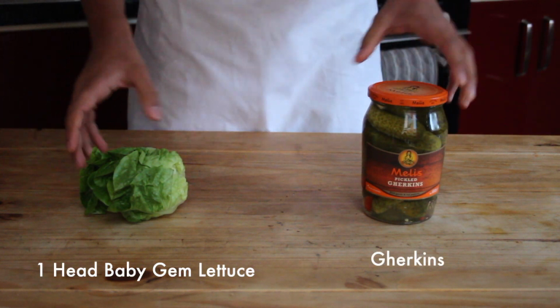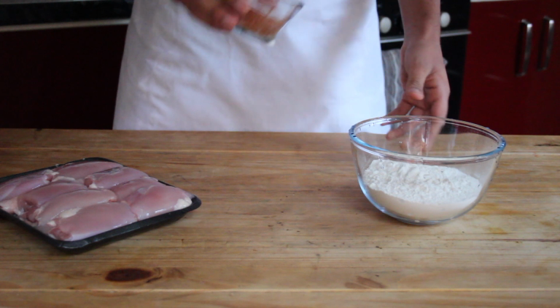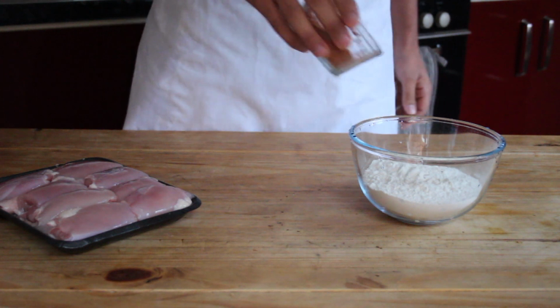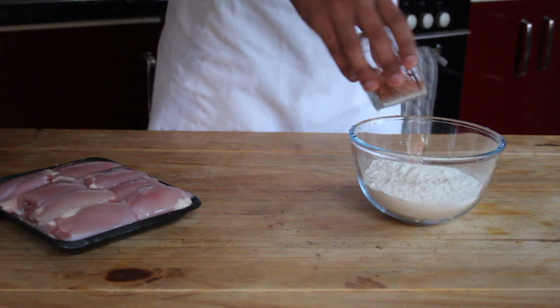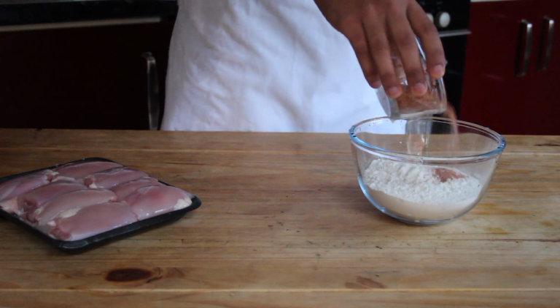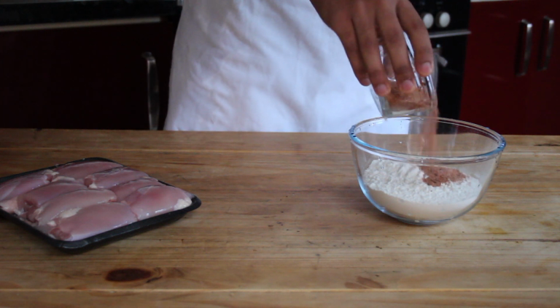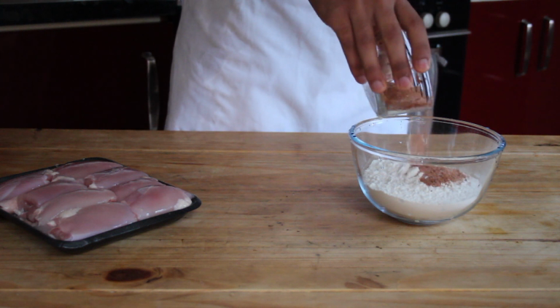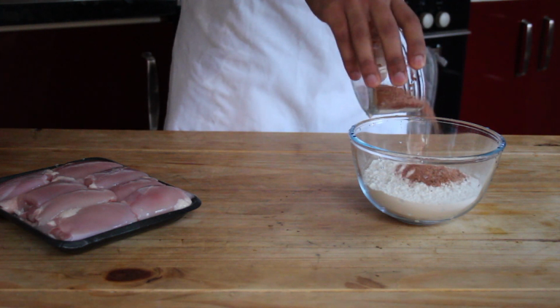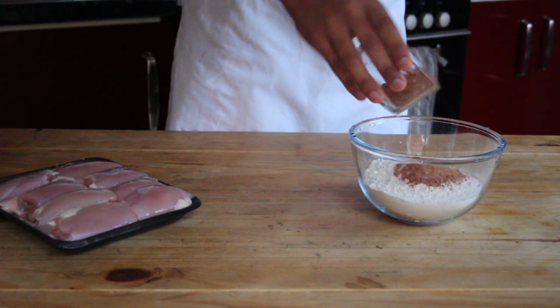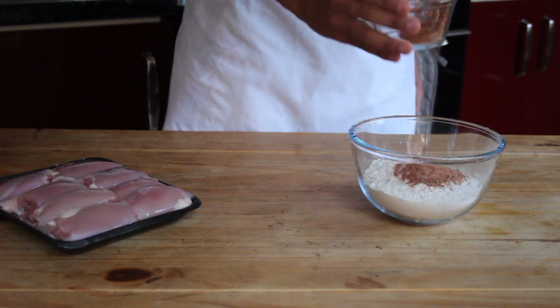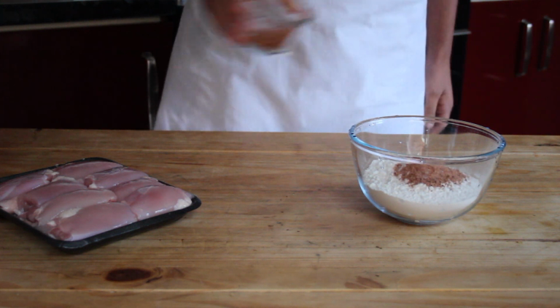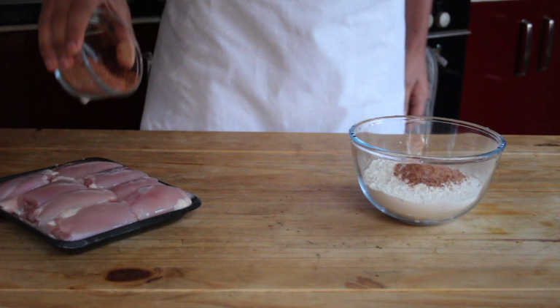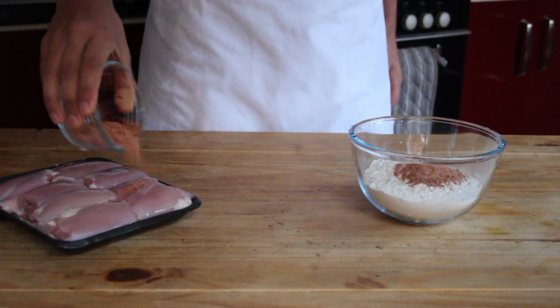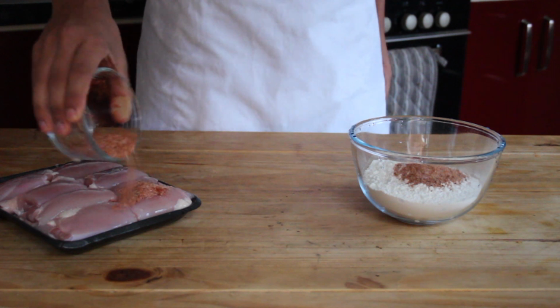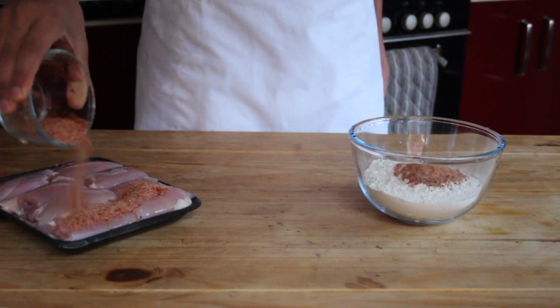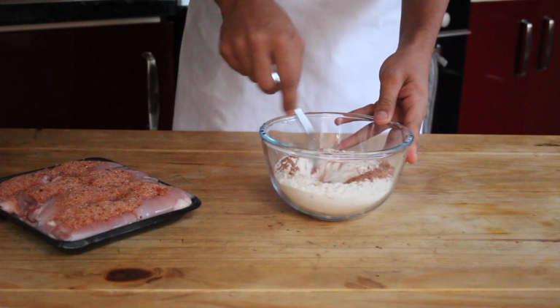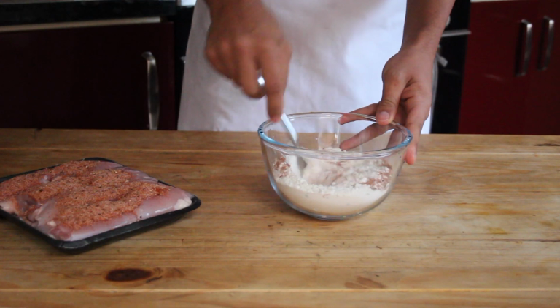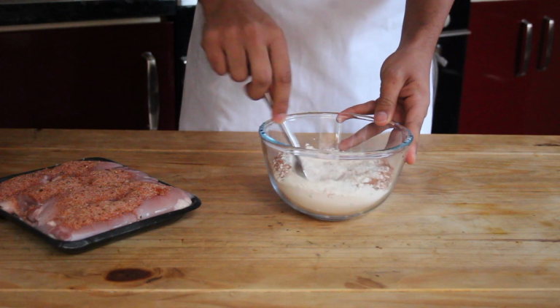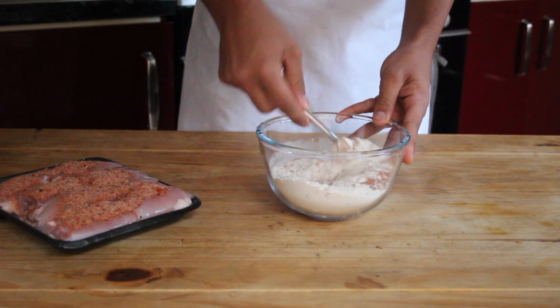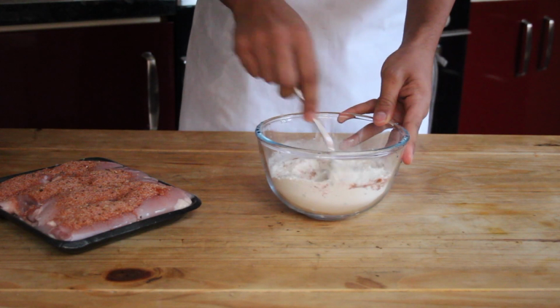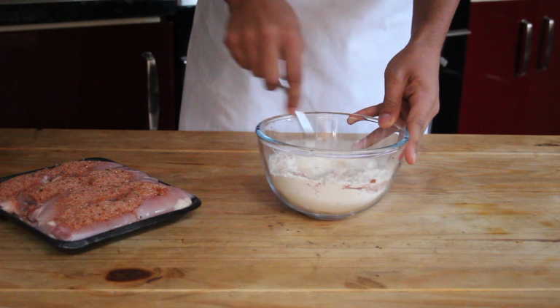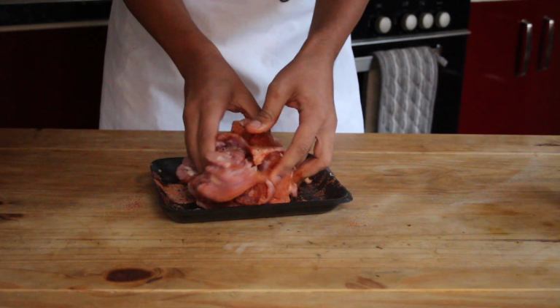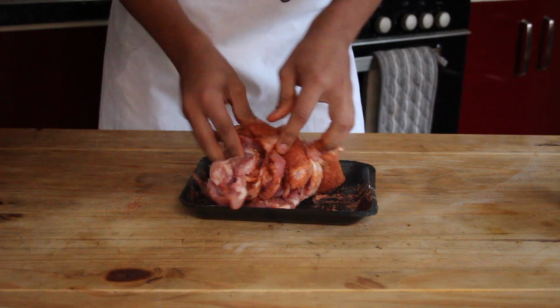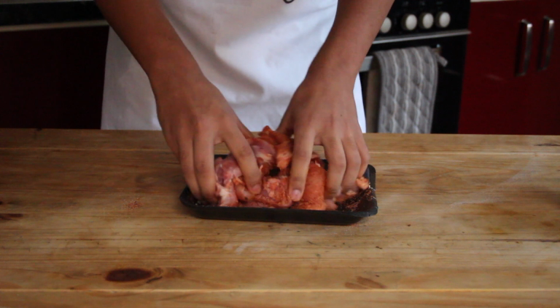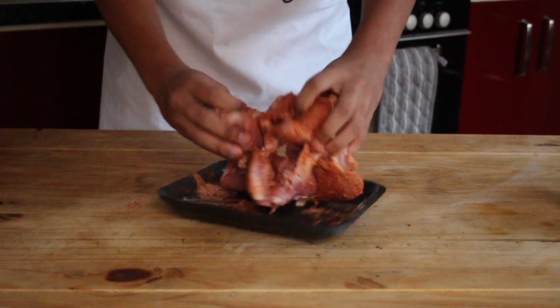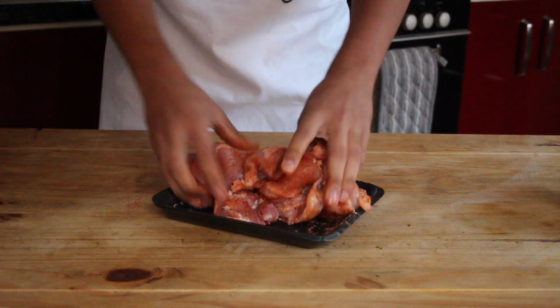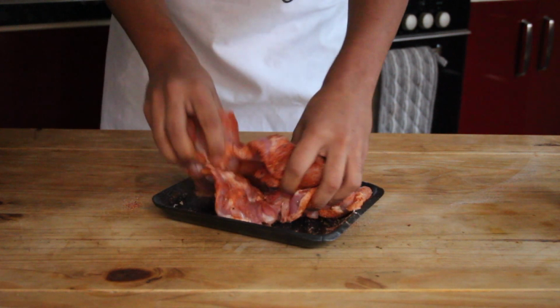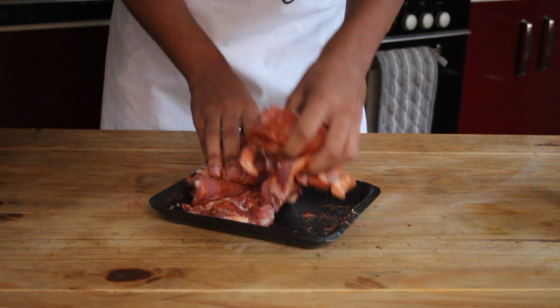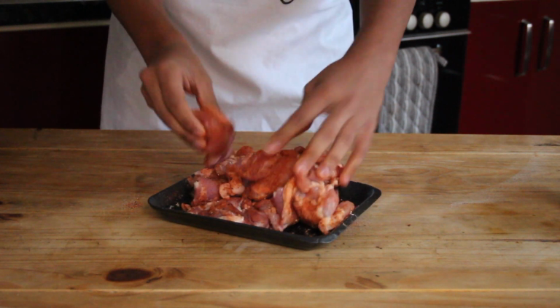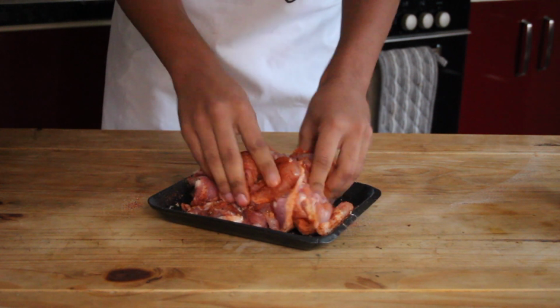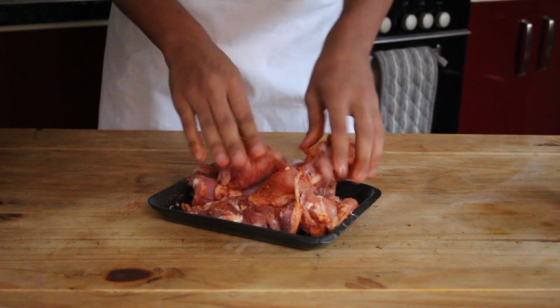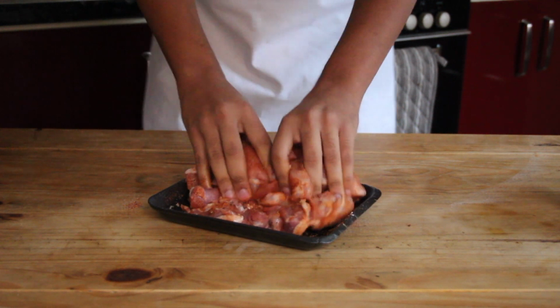We're going to start by halving our dry rub — putting half of it into our flour and half of it over our chicken. Just whisk up the flour so it's nice and combined, and then rub the dry rub into your chicken so it's nicely seasoned.